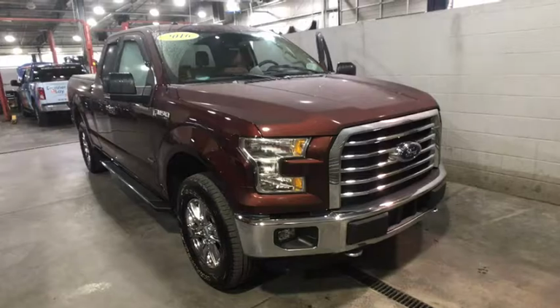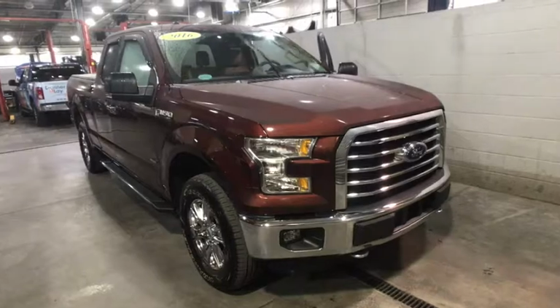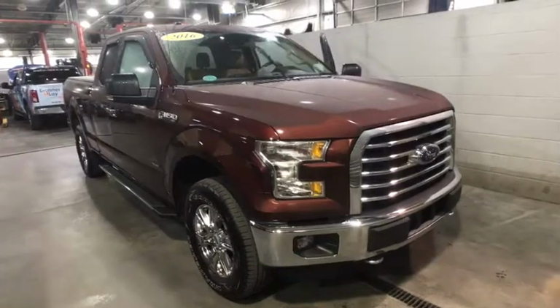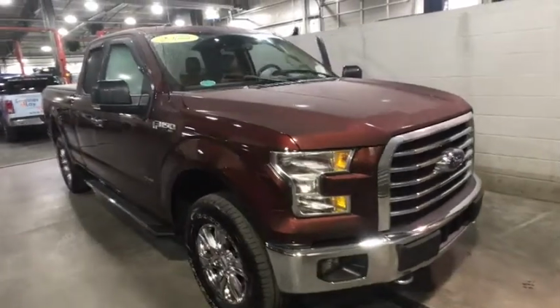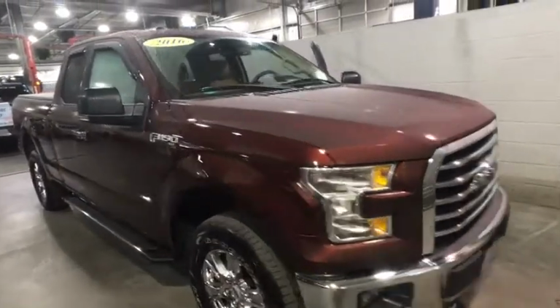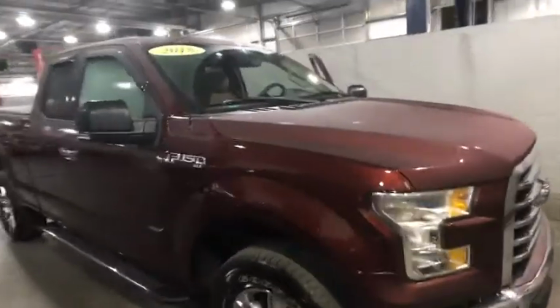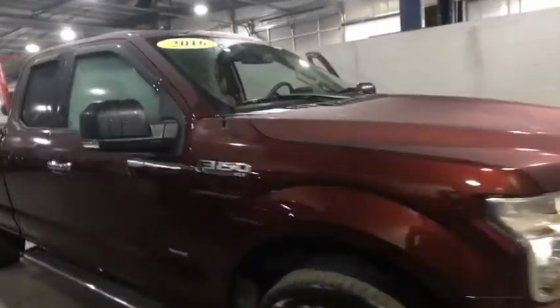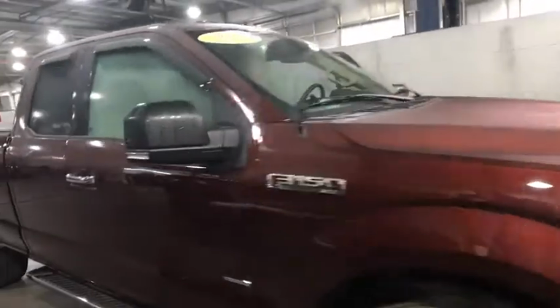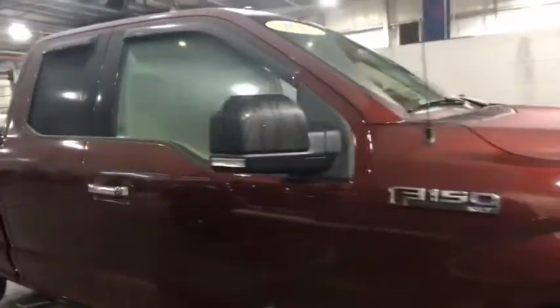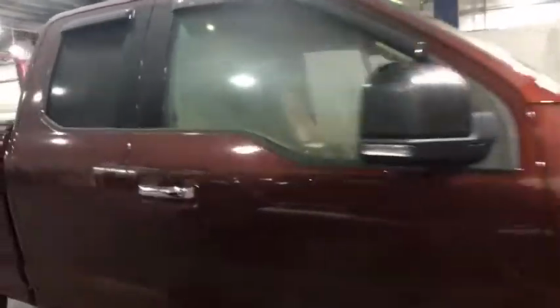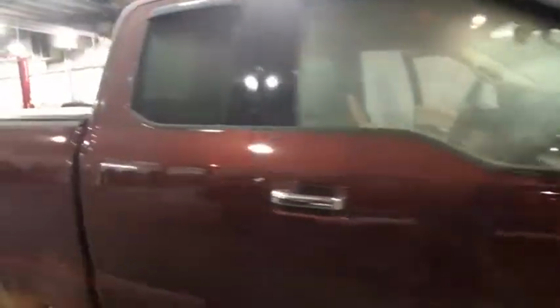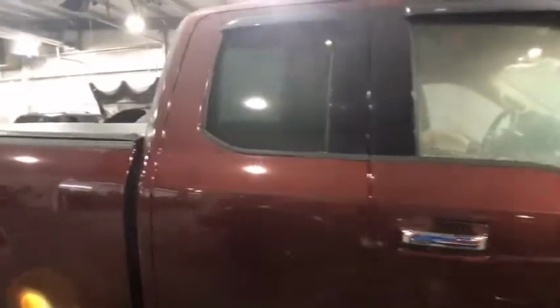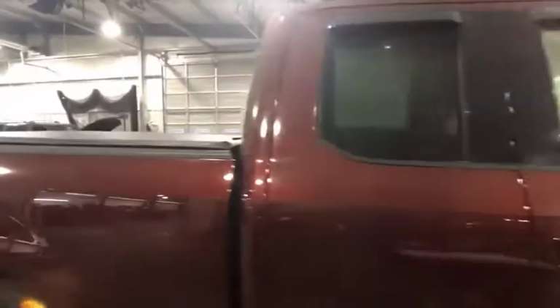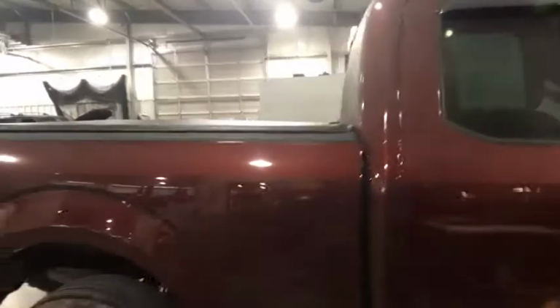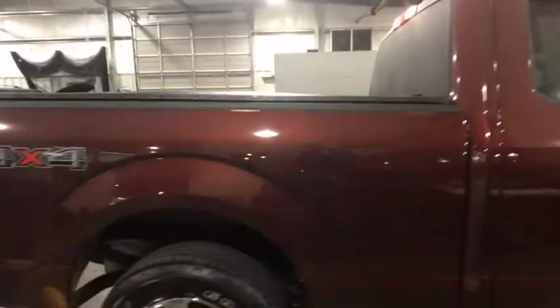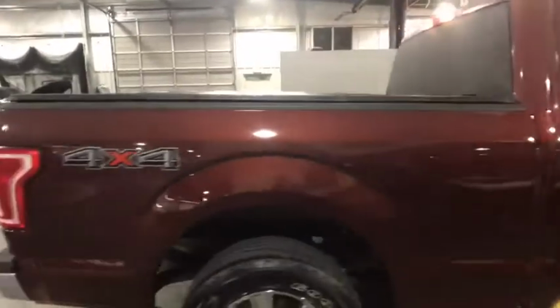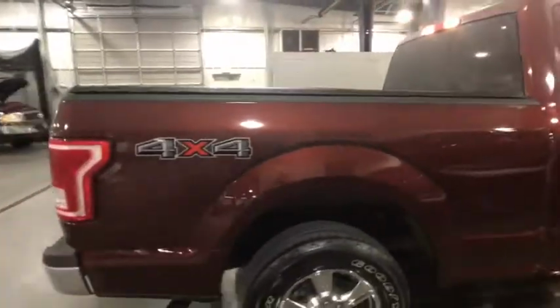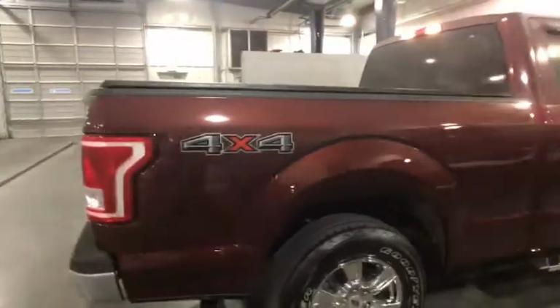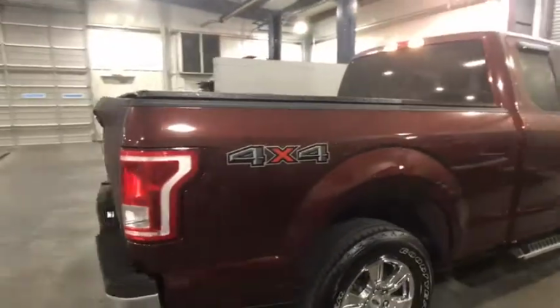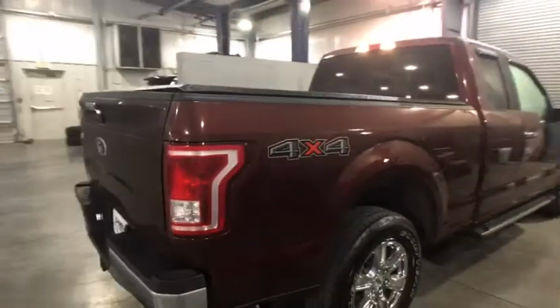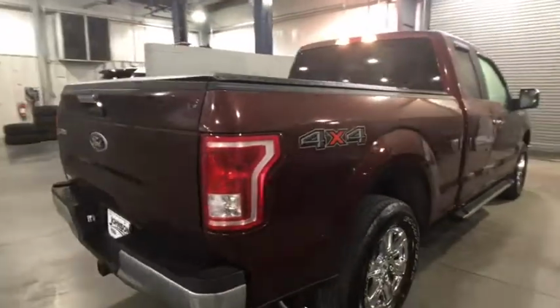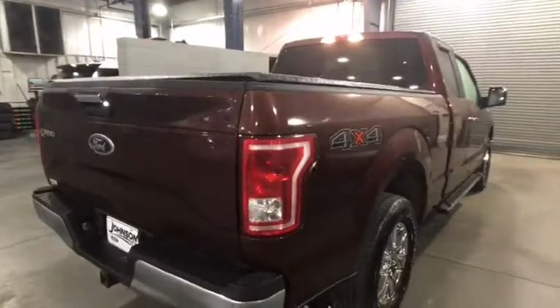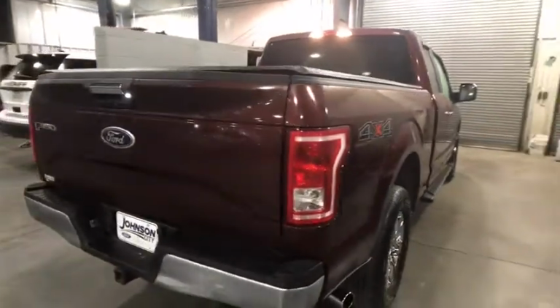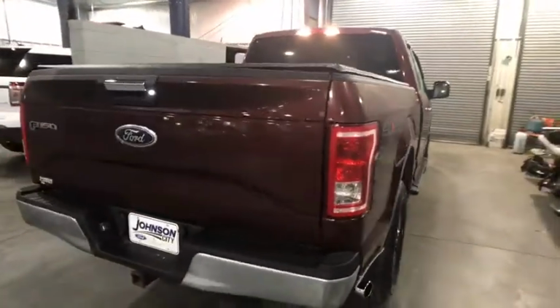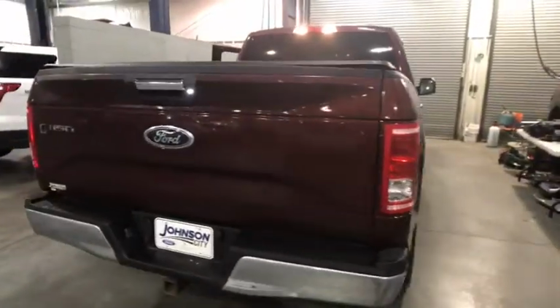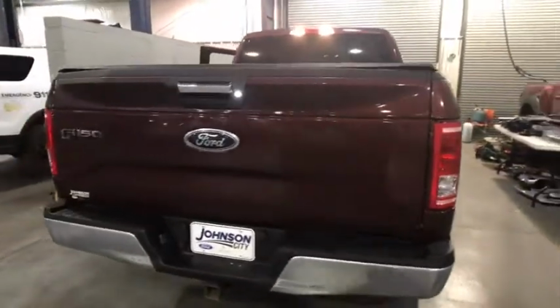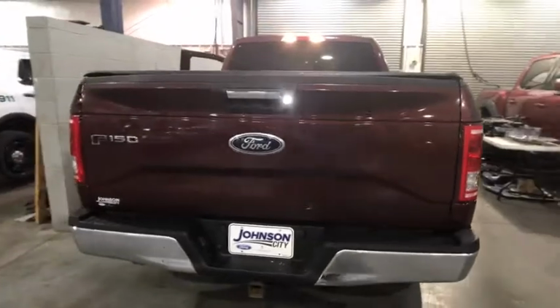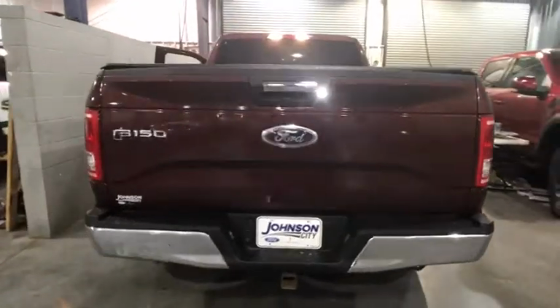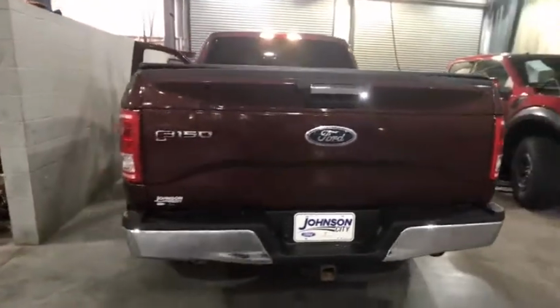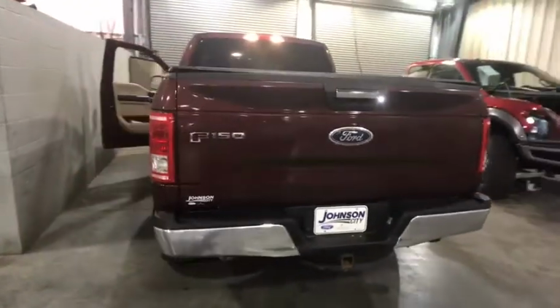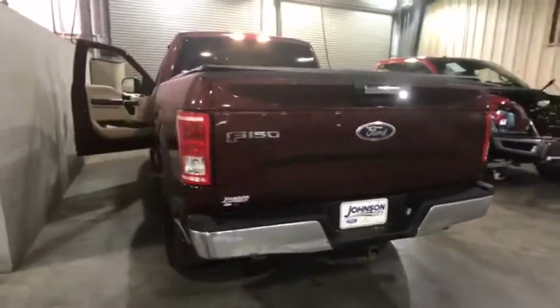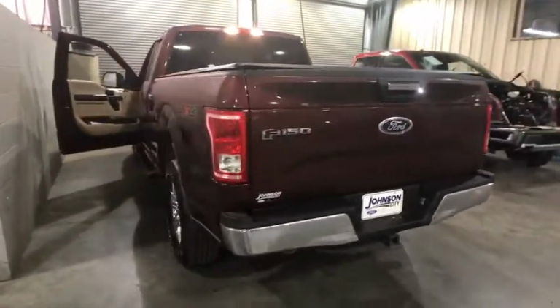2016 Ford F-150. A Ford F-150 knows how to handle any situation. It's built to follow orders. No whining. This vehicle has less than 40,000 miles.